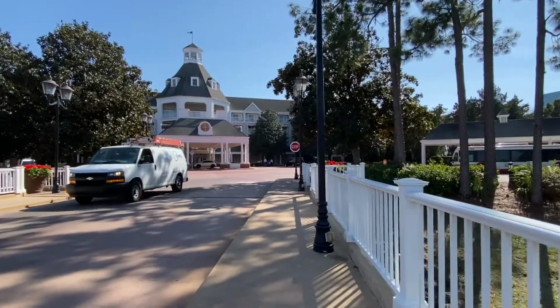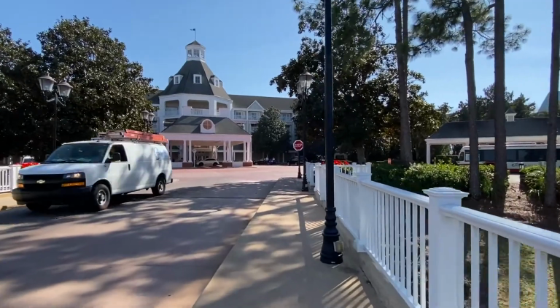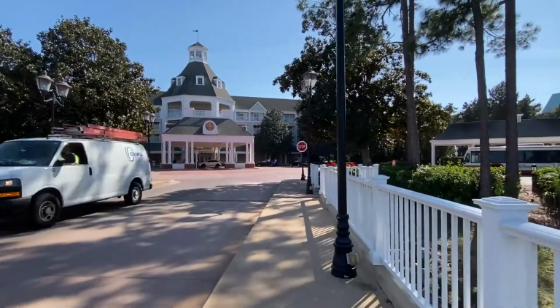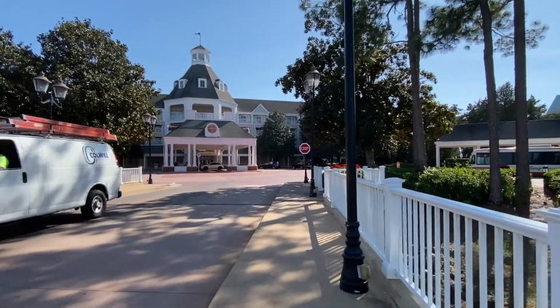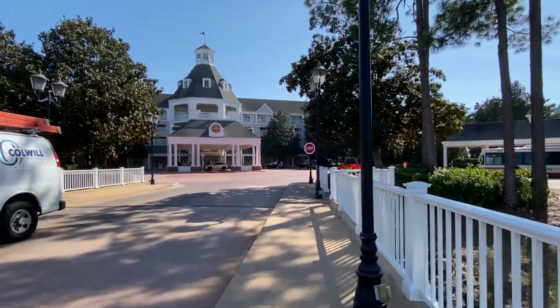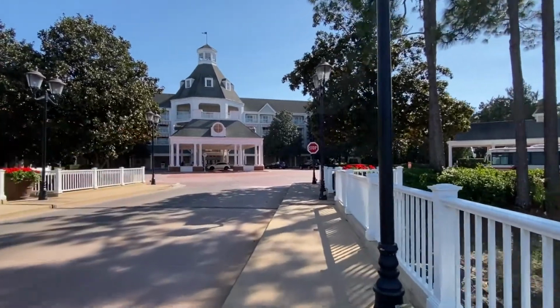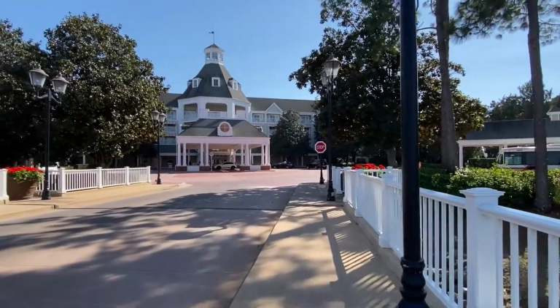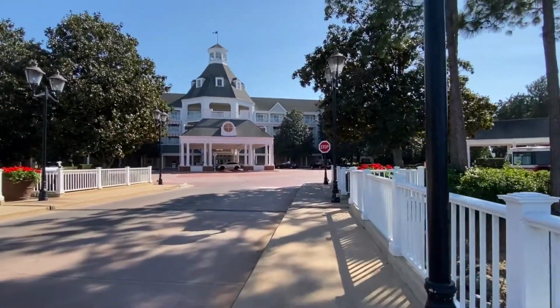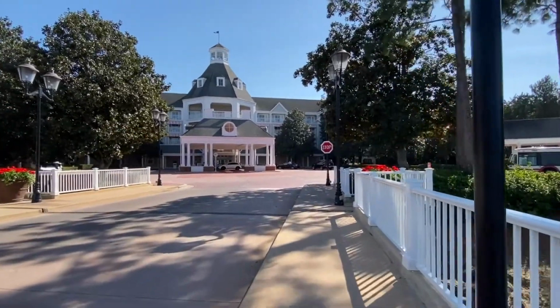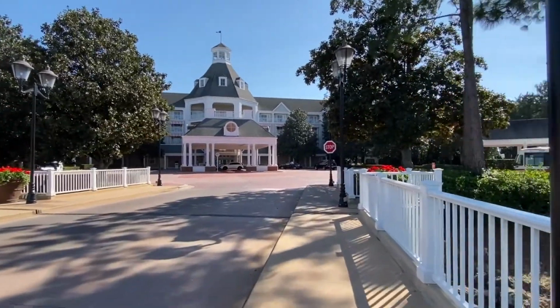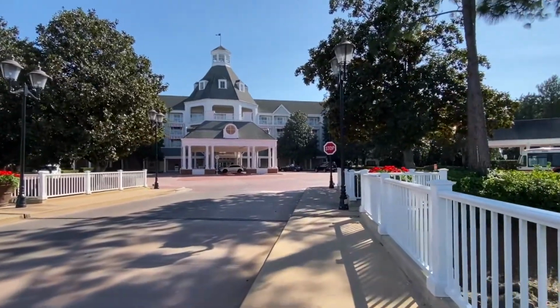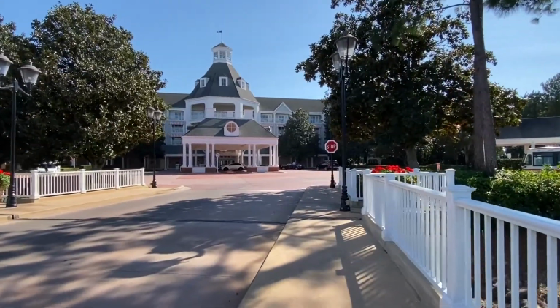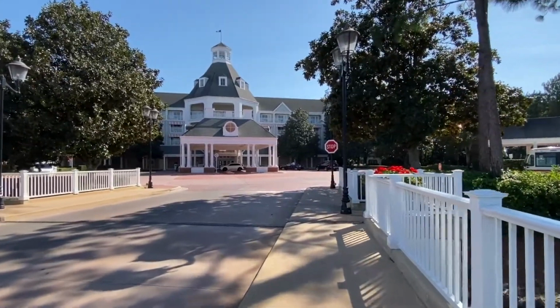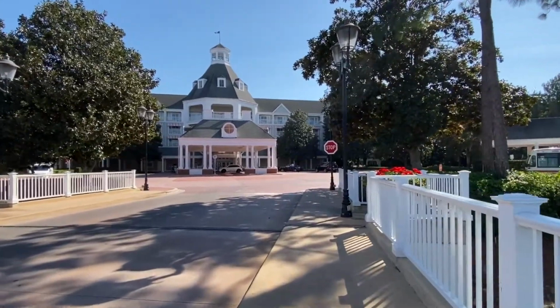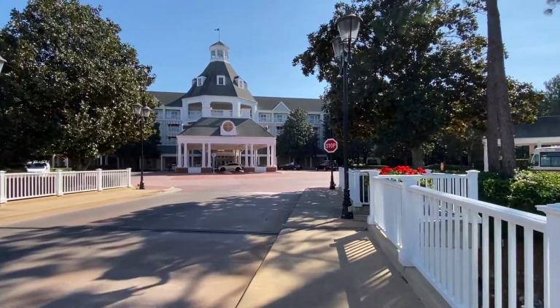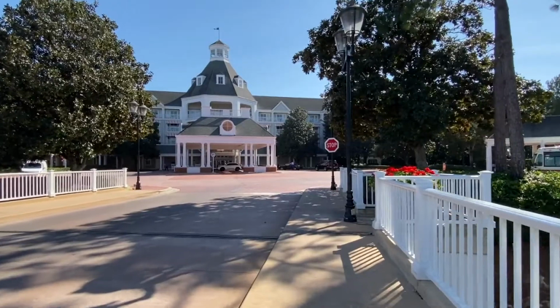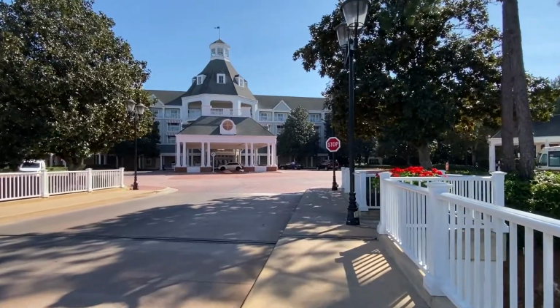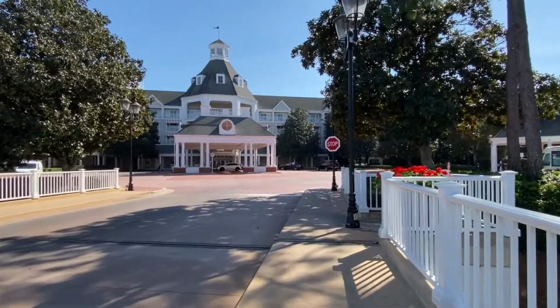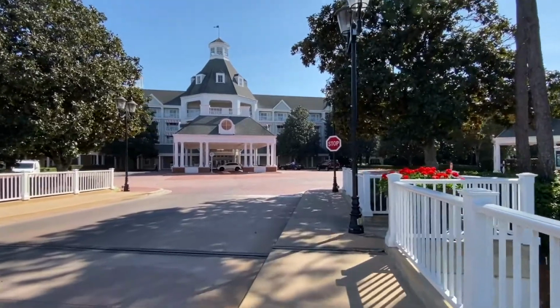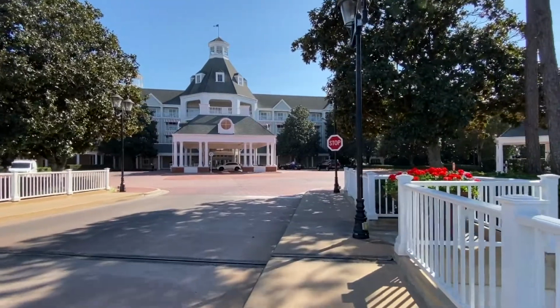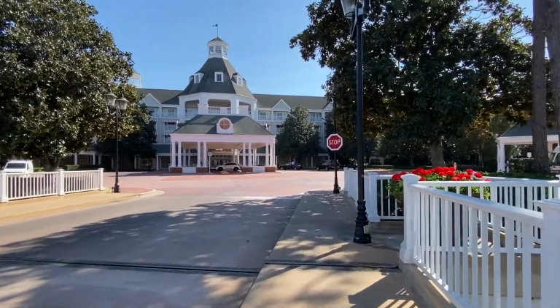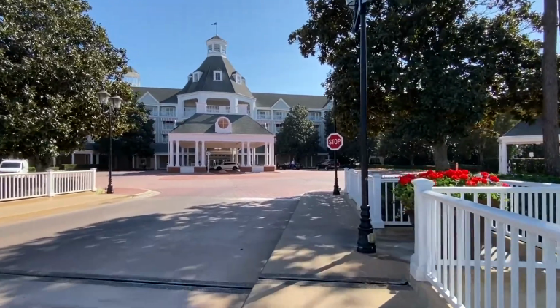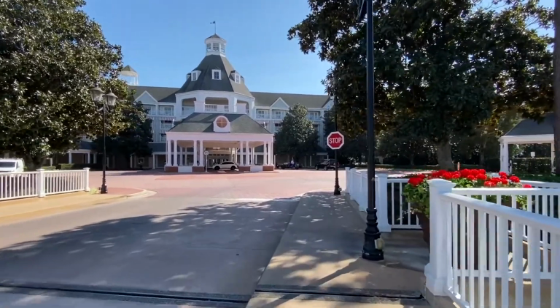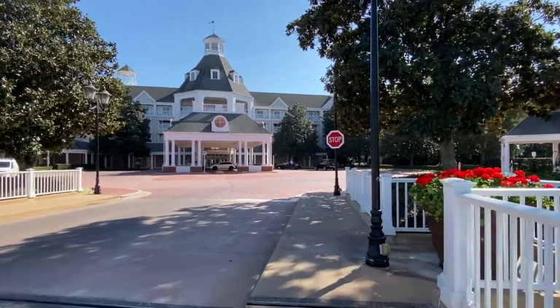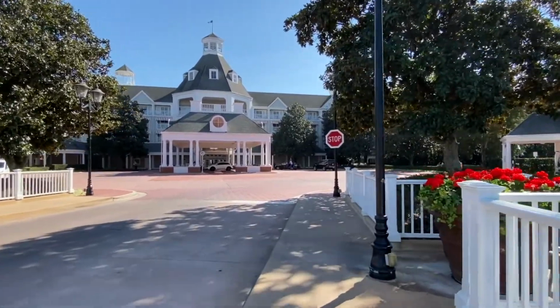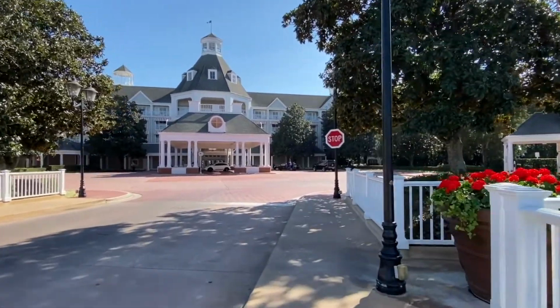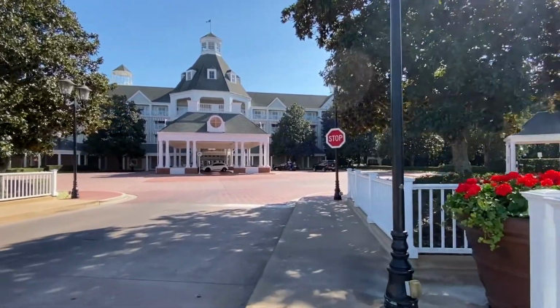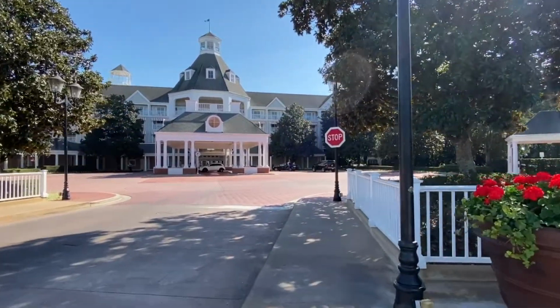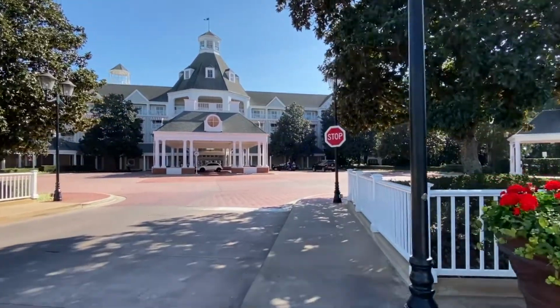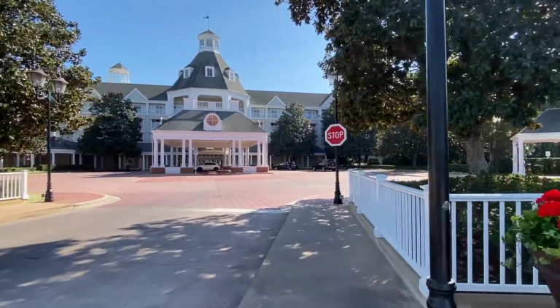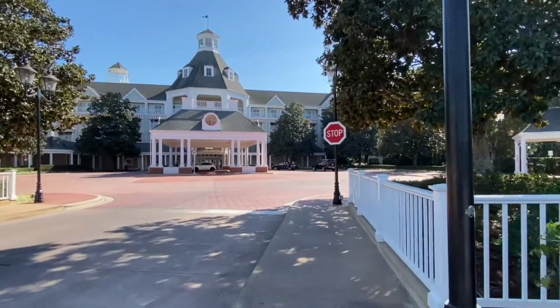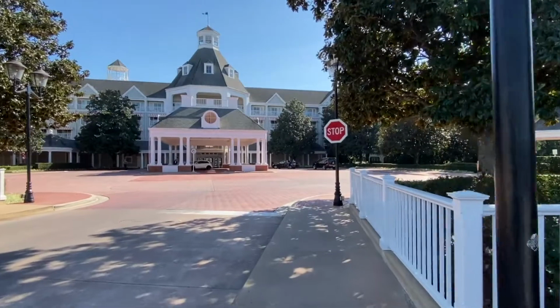So where I'm walking right now is from the parking lot. This resort doesn't have any parking directly up front, so you do have to walk across this kind of breezeway area to get to the front of the resort.